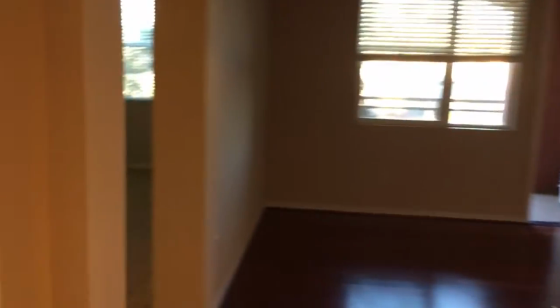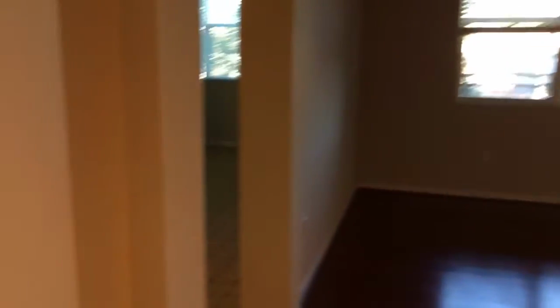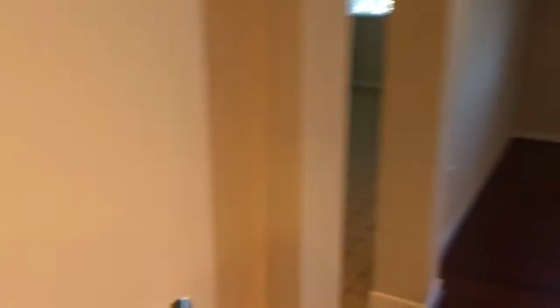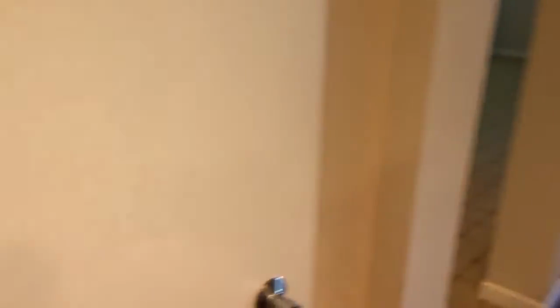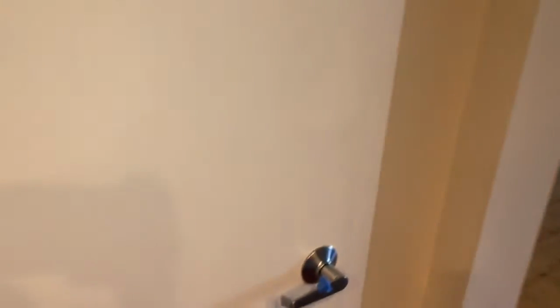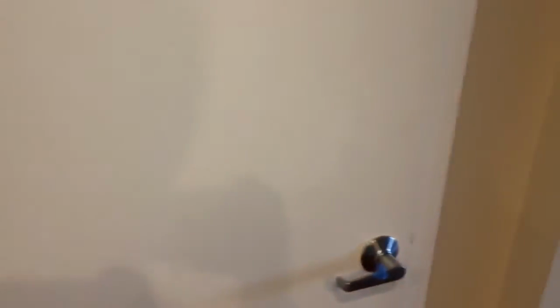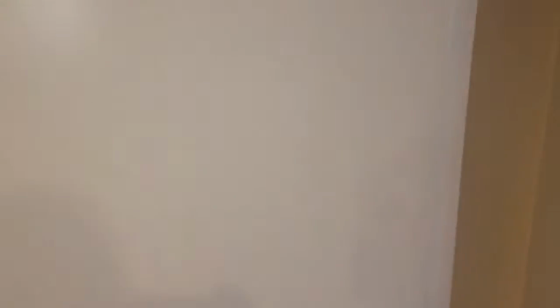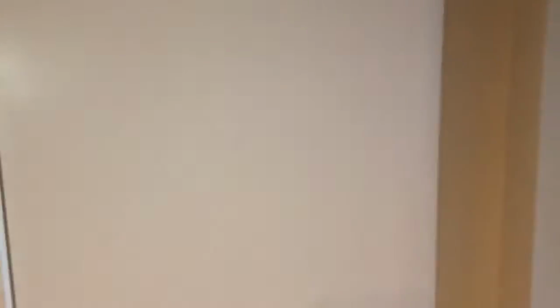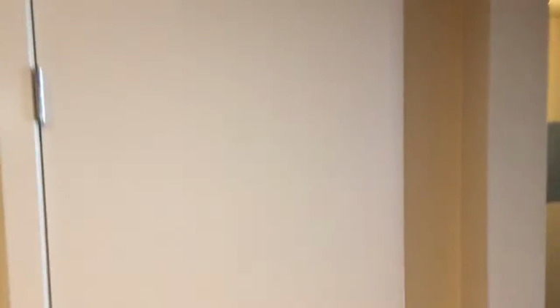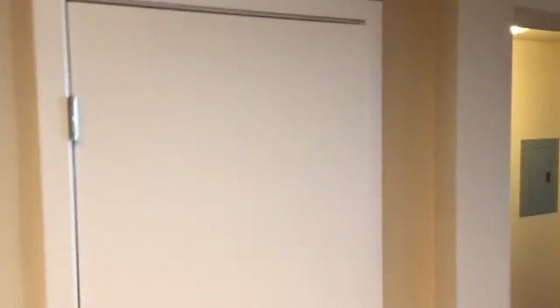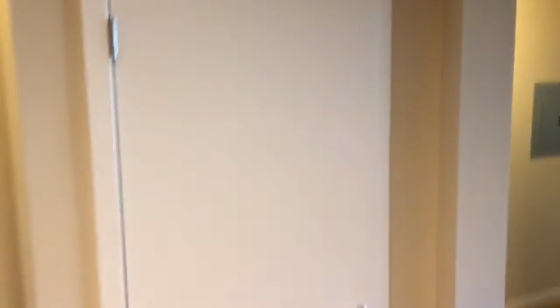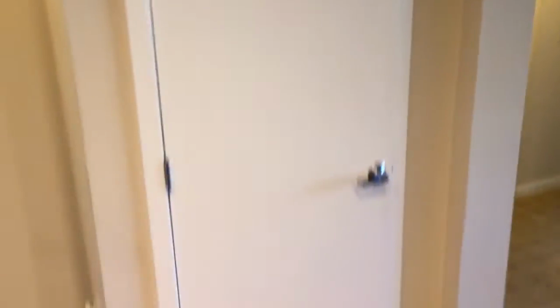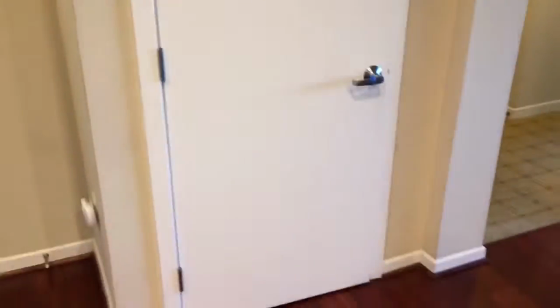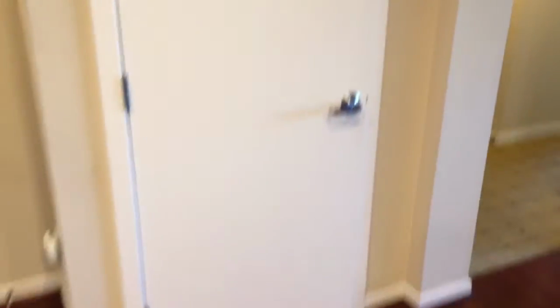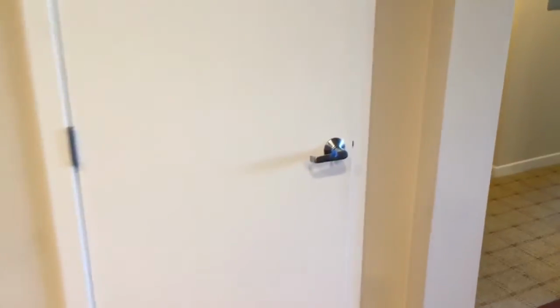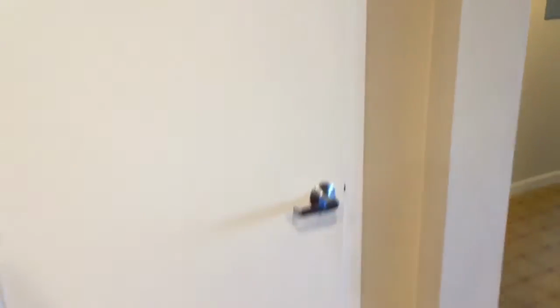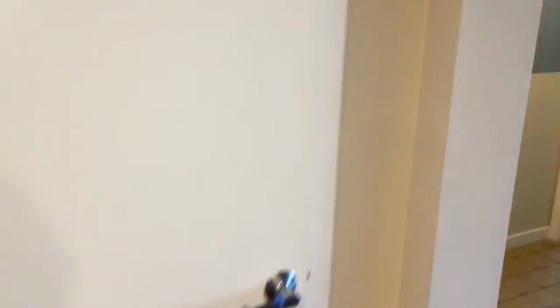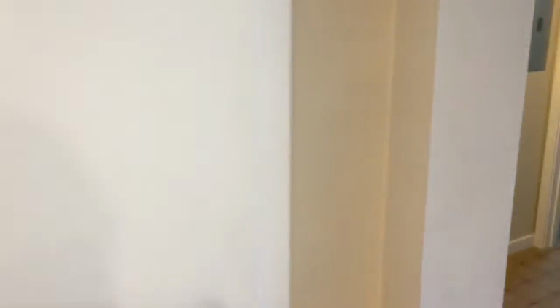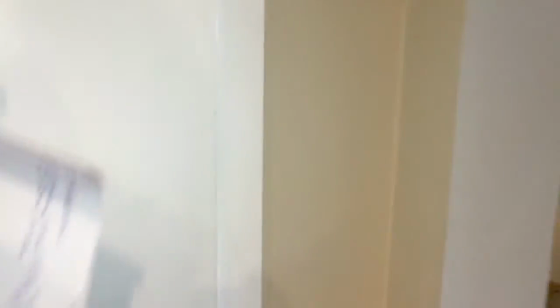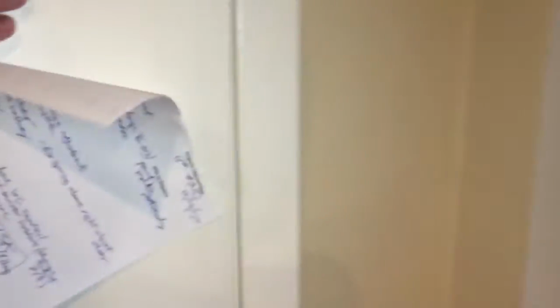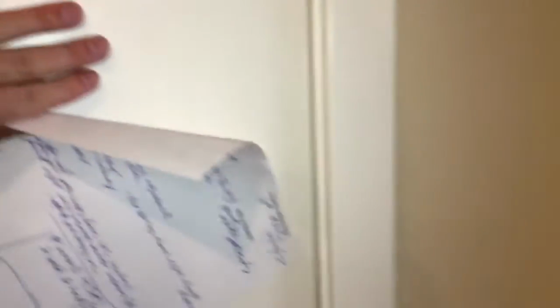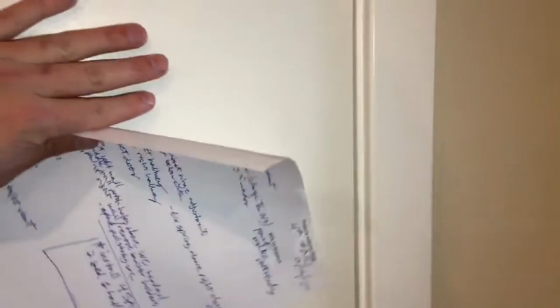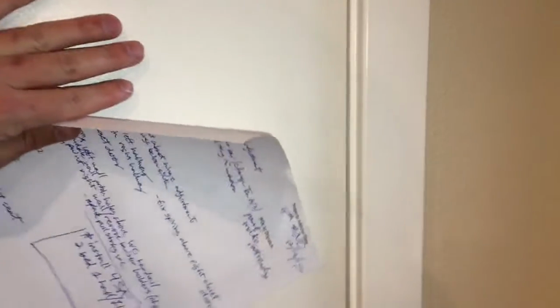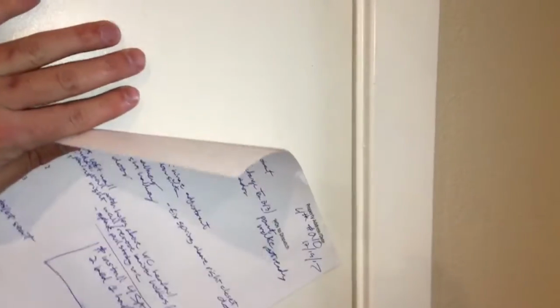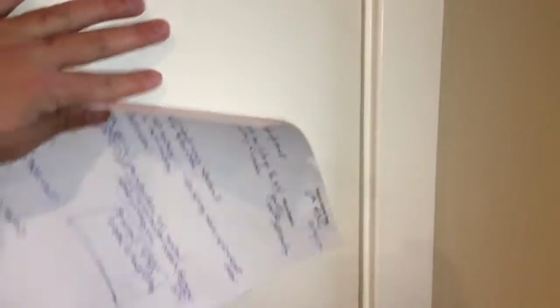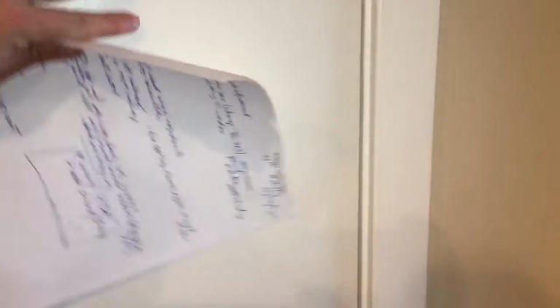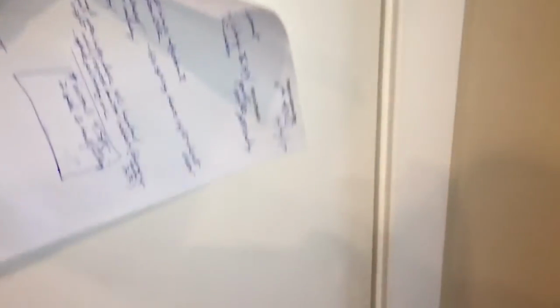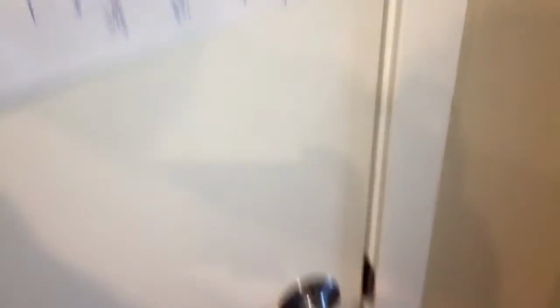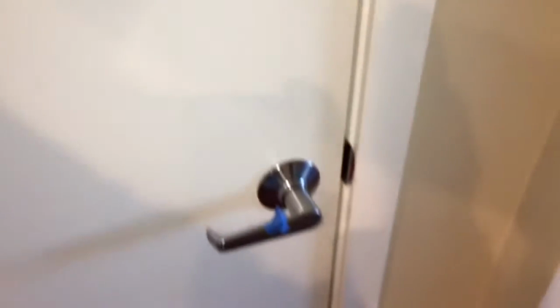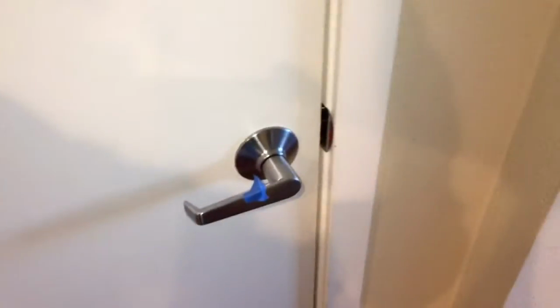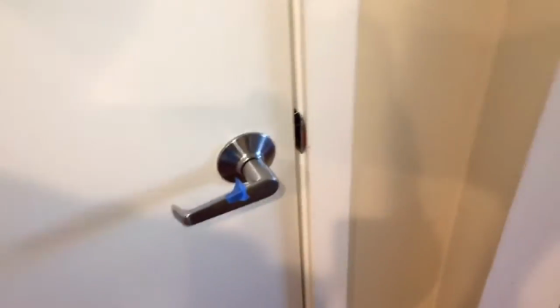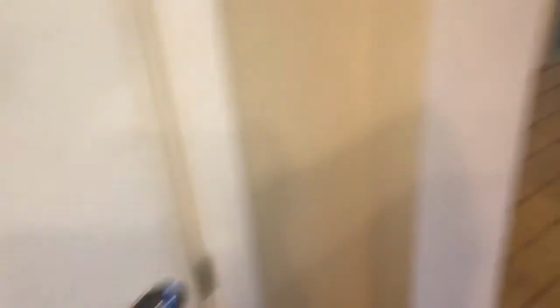First we'll start off with the closet door in the entryway. It doesn't shut properly. I'm guessing it's just from the settling of the building.